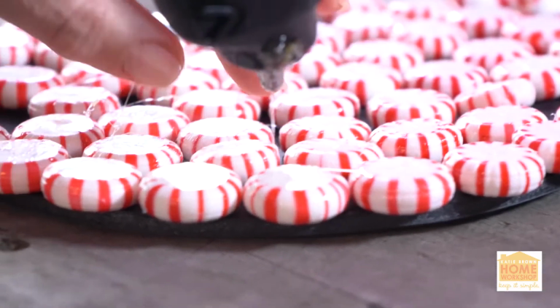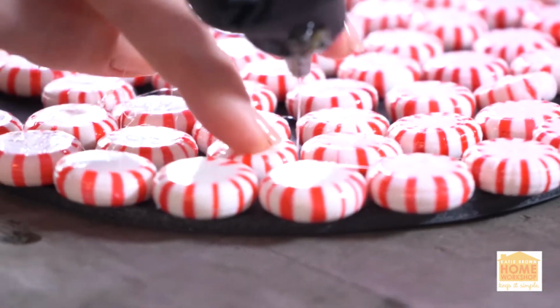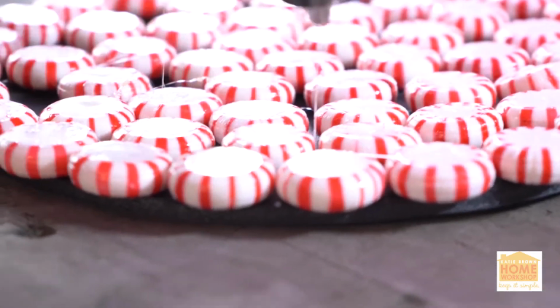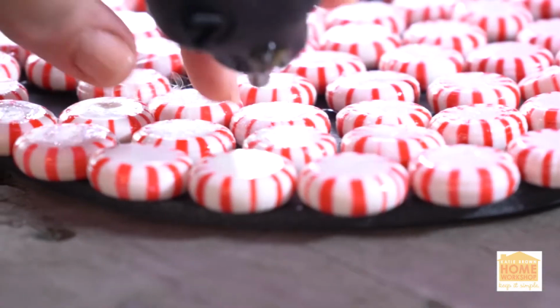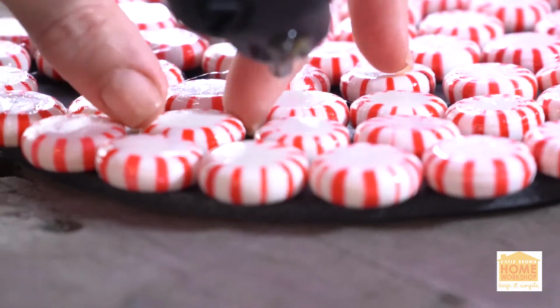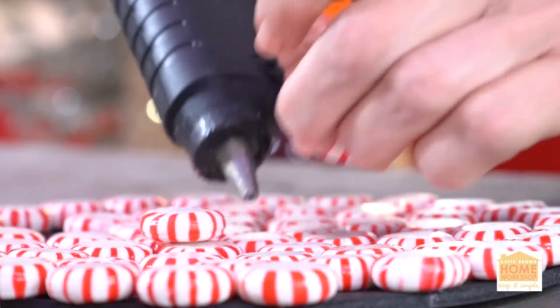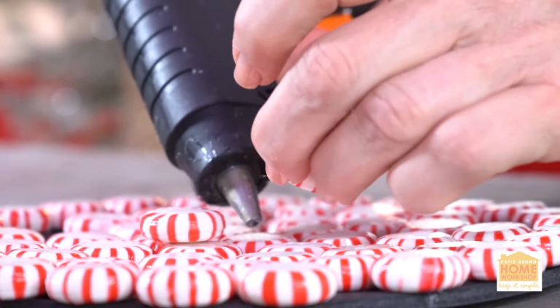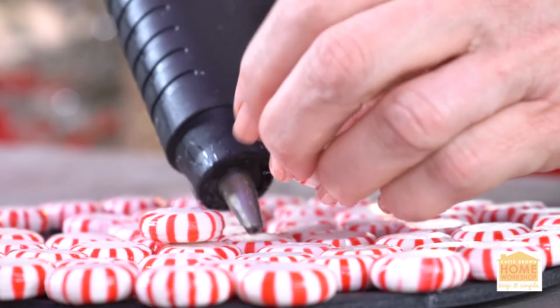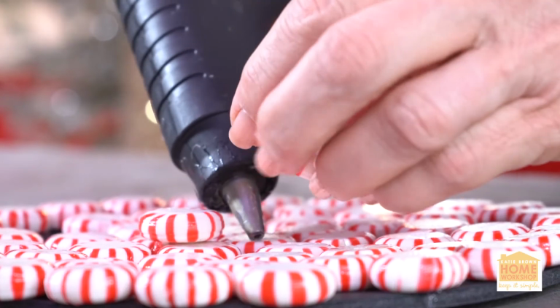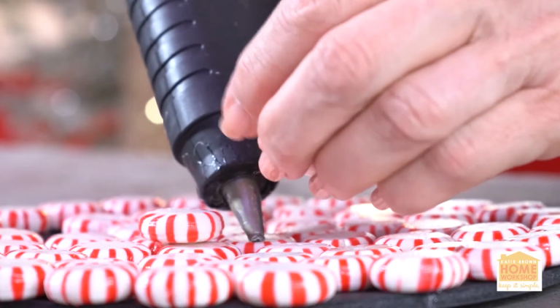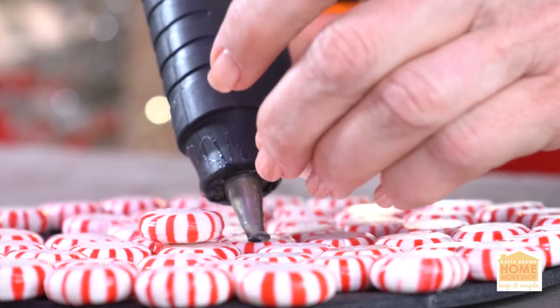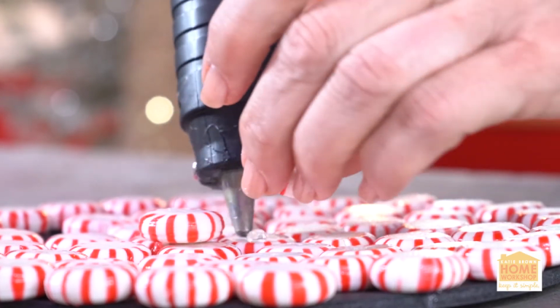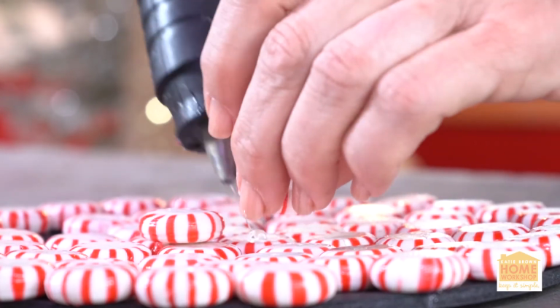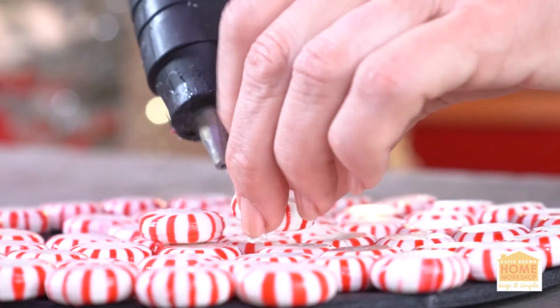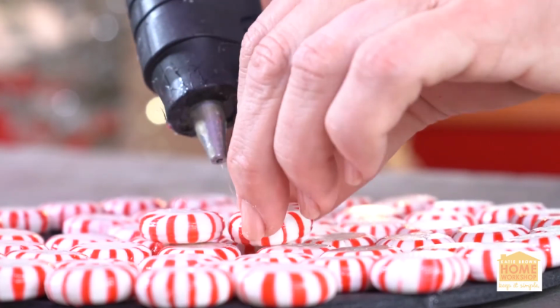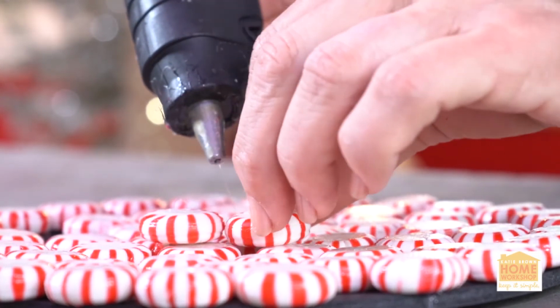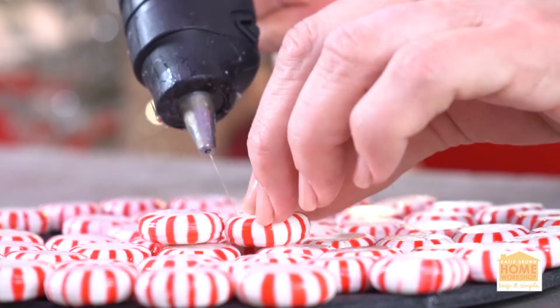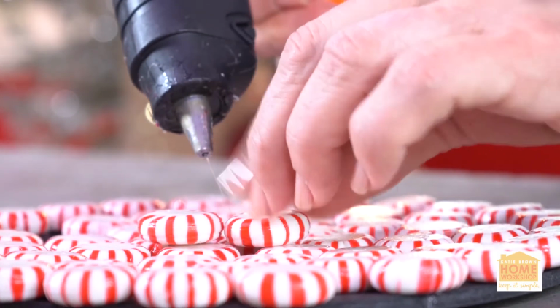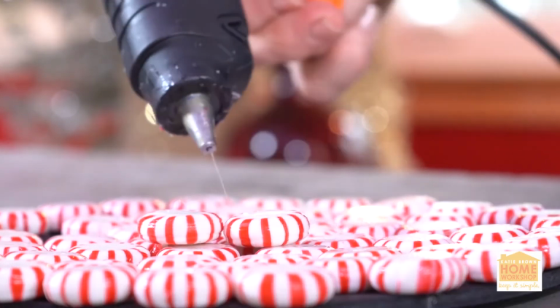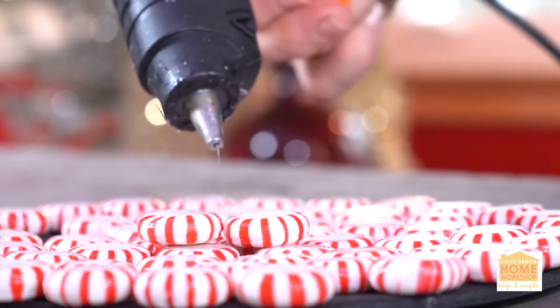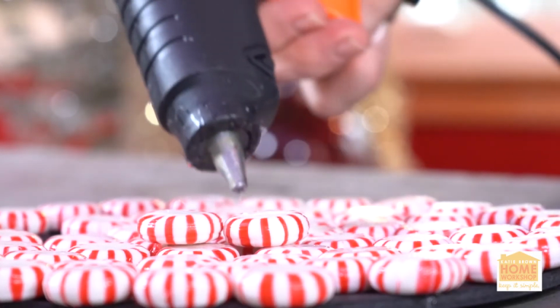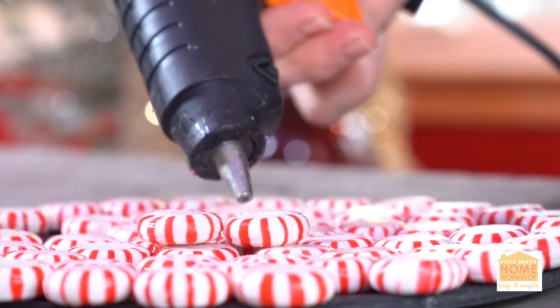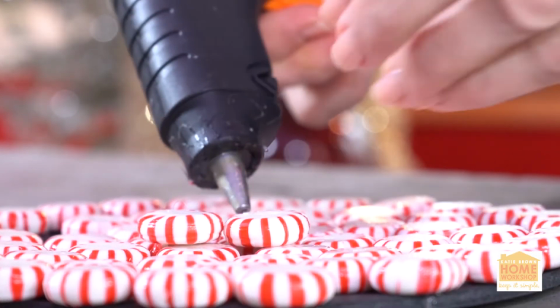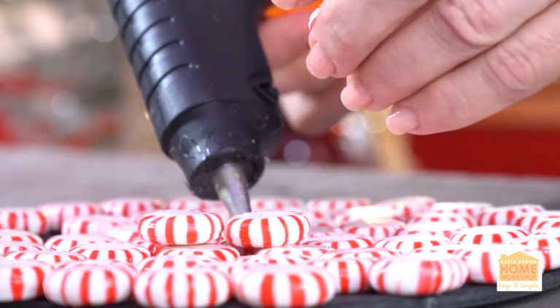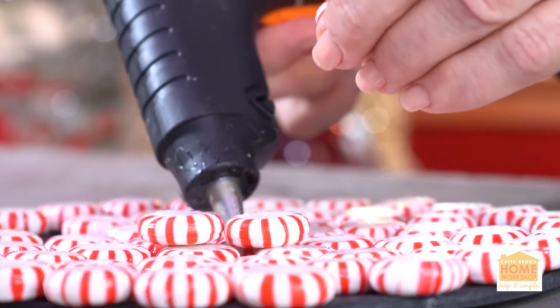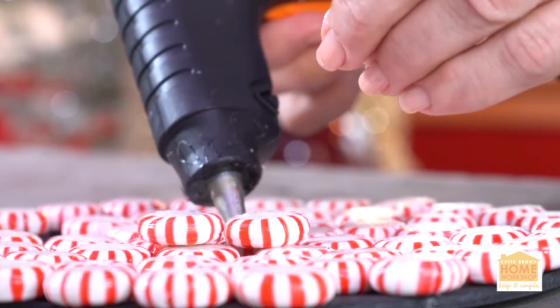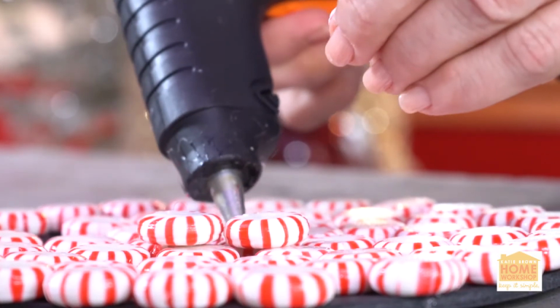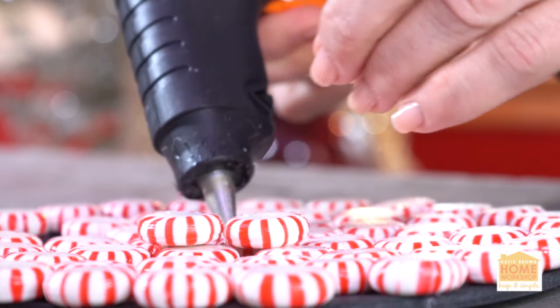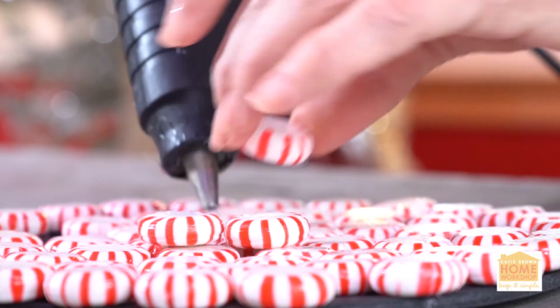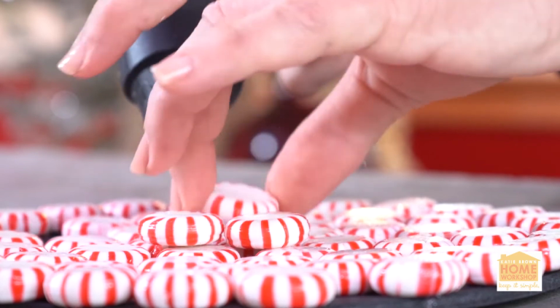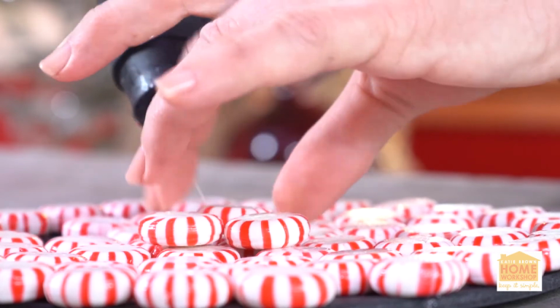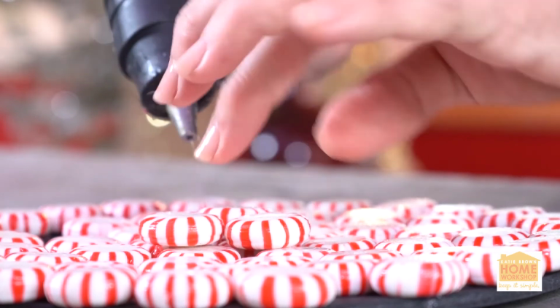Move in a little bit and start with the next layer — play with it. You can have two, three, or four layers, whatever you want, so that it kind of builds up.